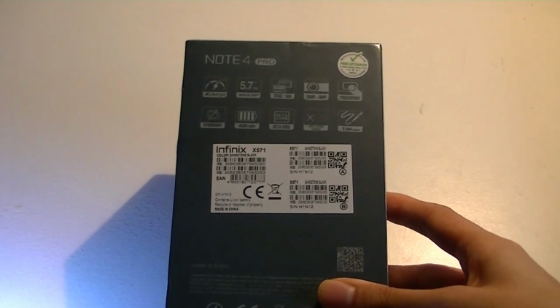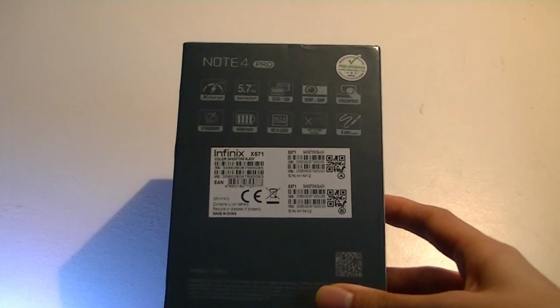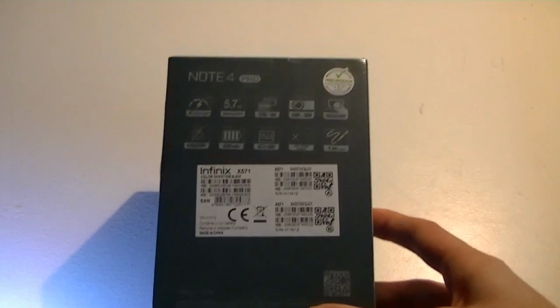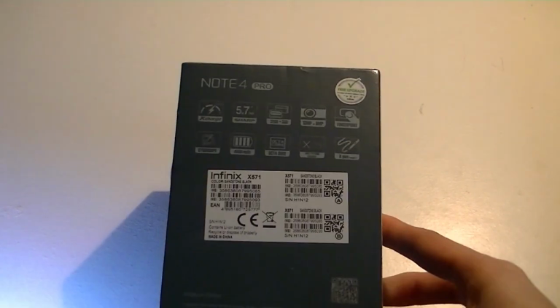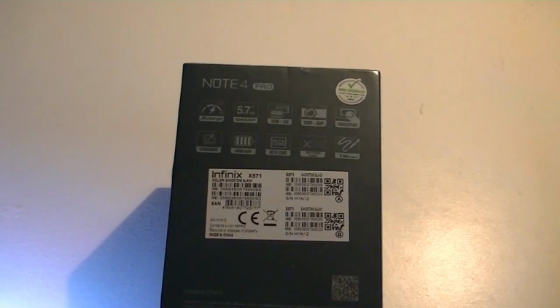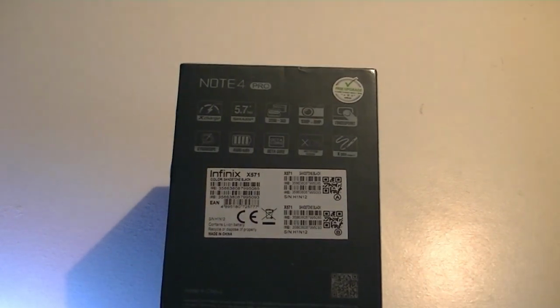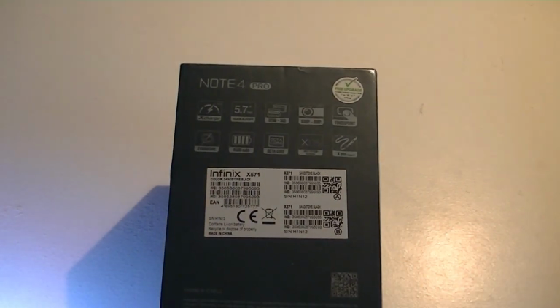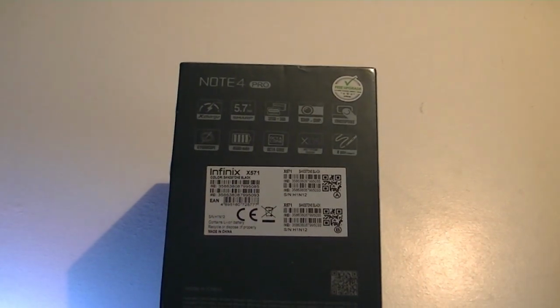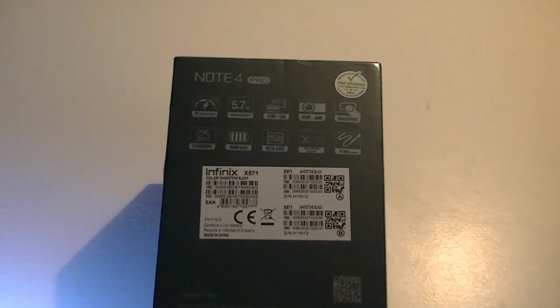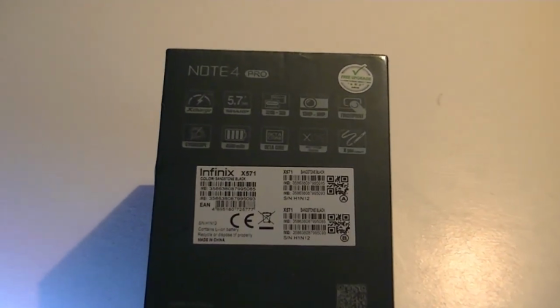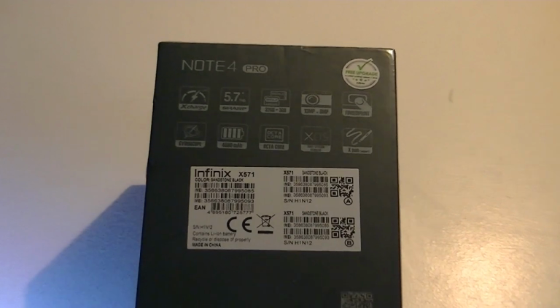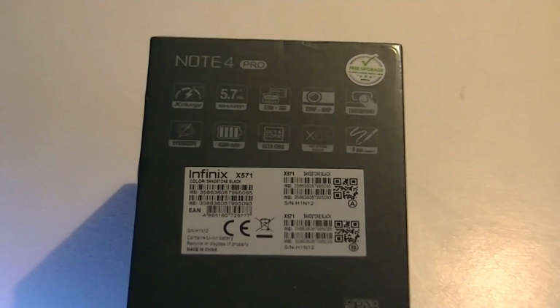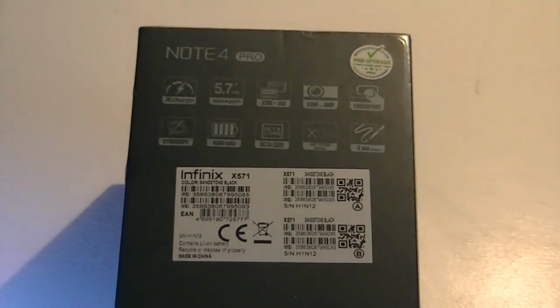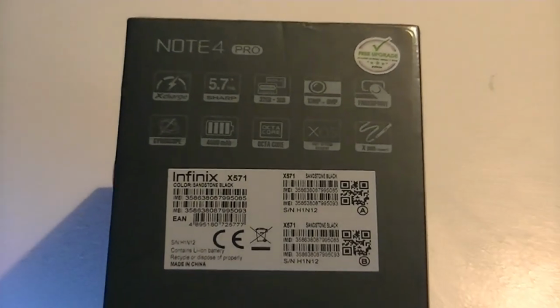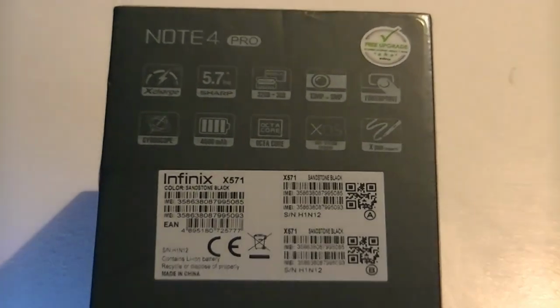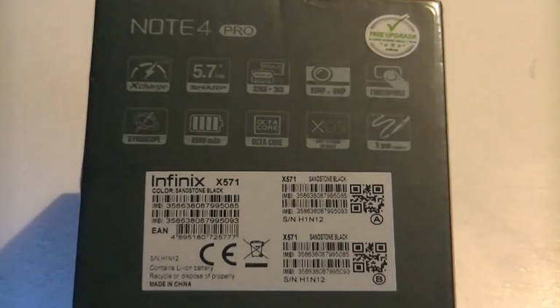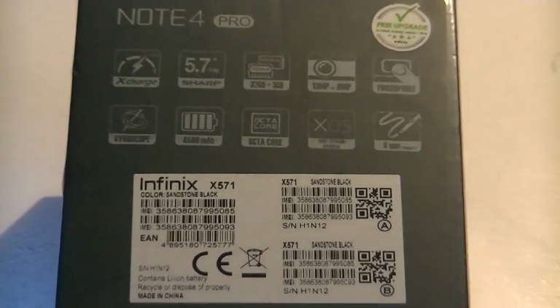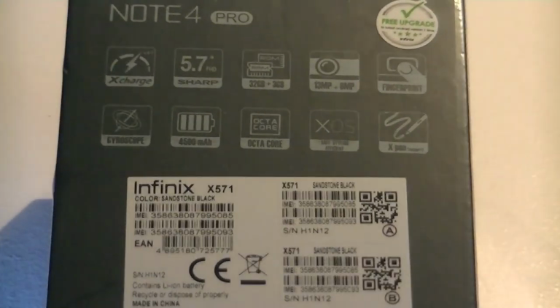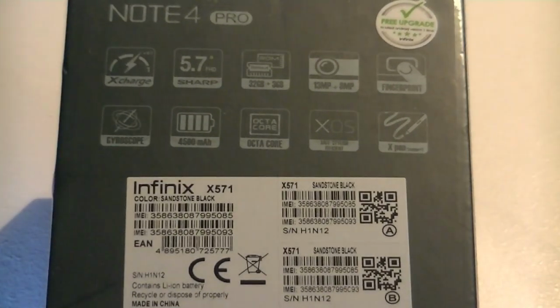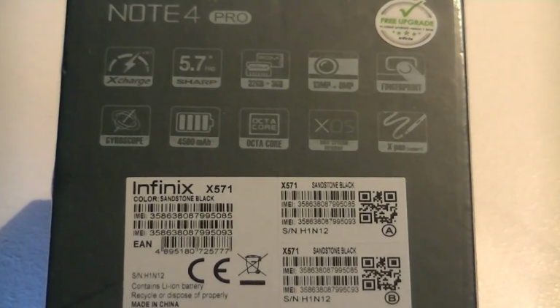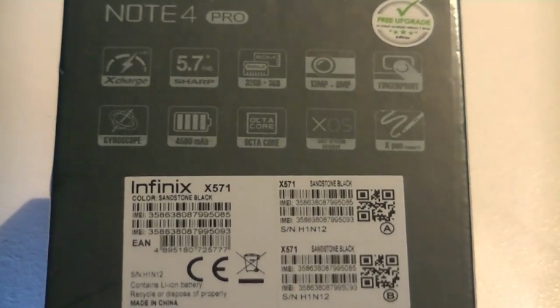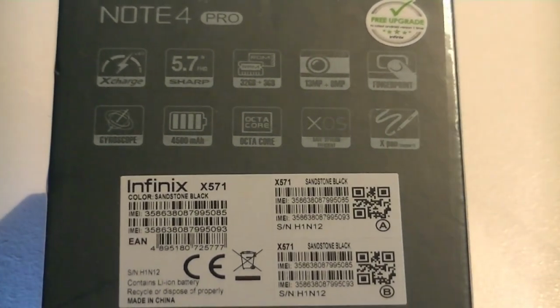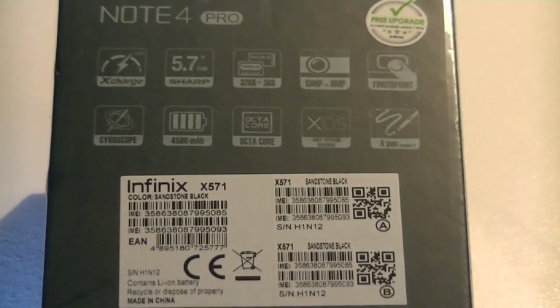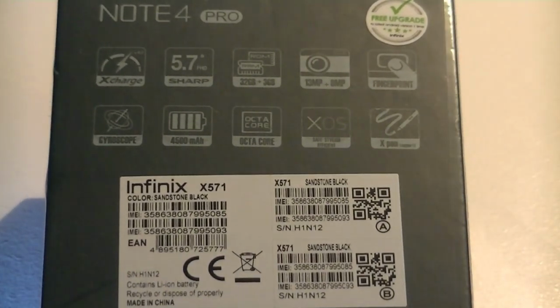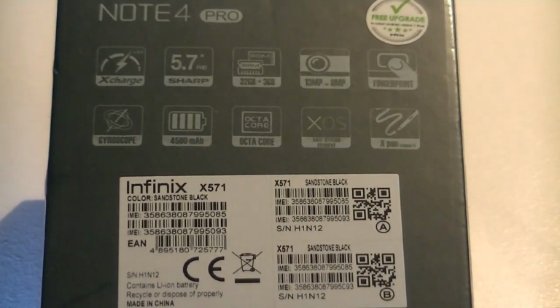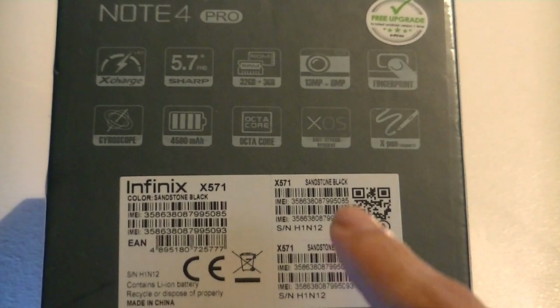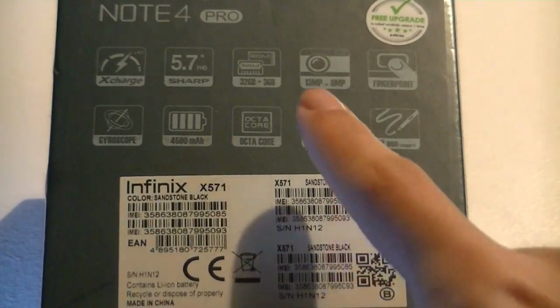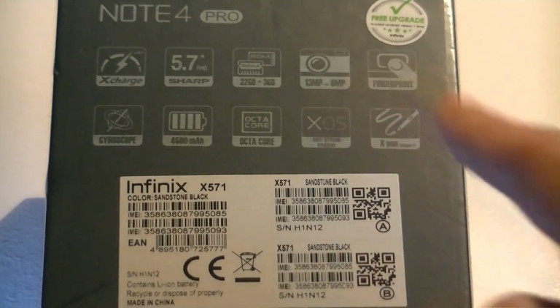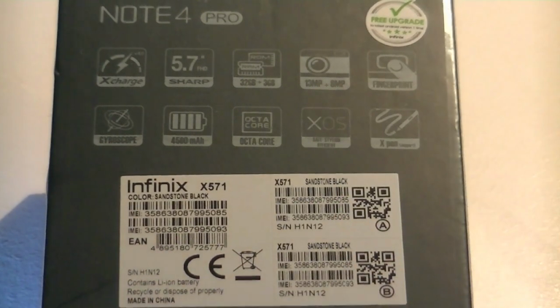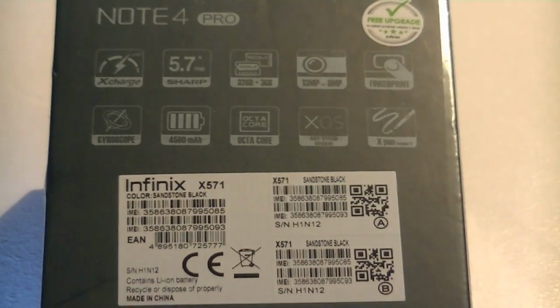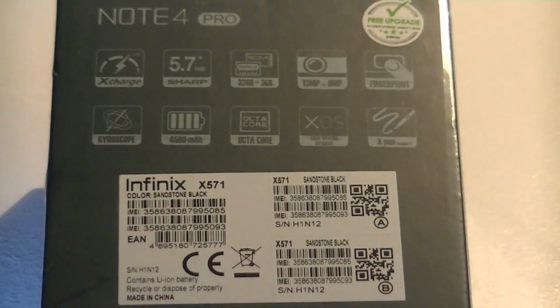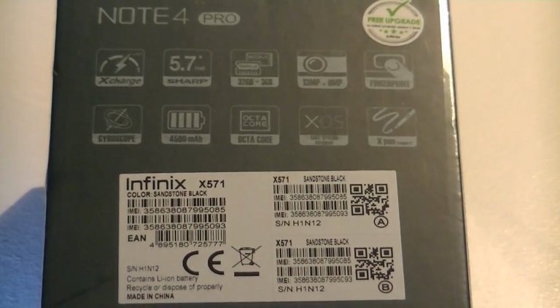Furthermore, it has a 5.7-inch IPS LCD panel and an octa-core chipset powered by MediaTek, along with a fingerprint scanner and a 13MP rear-facing camera.